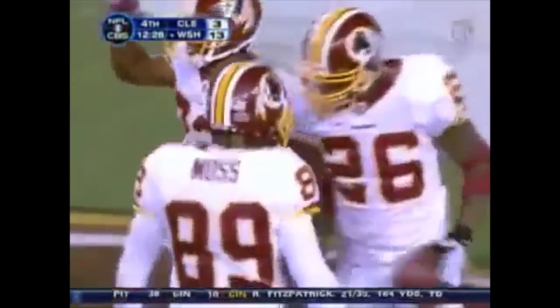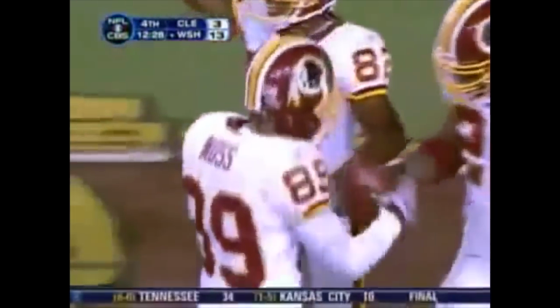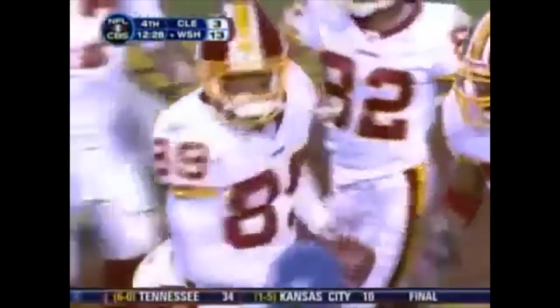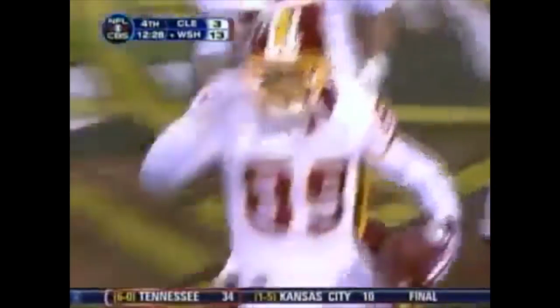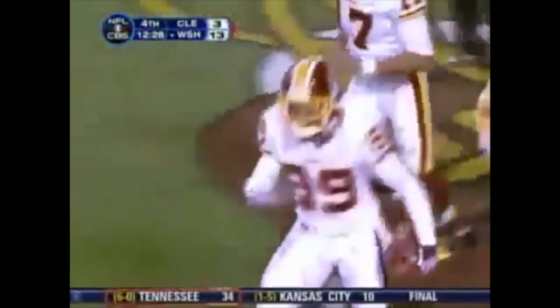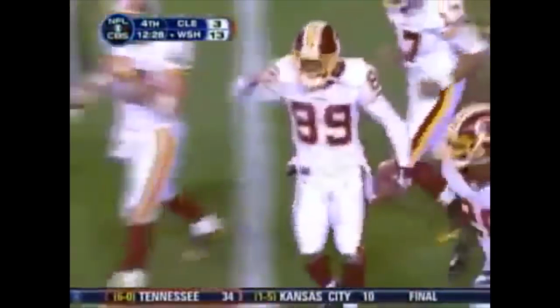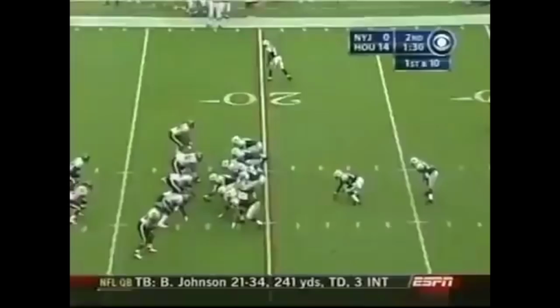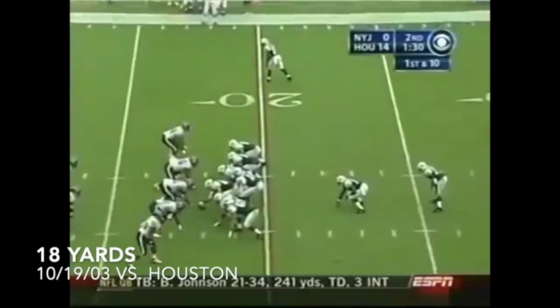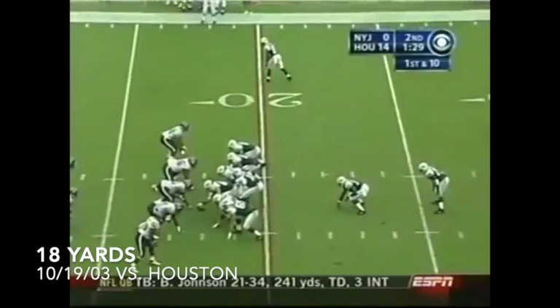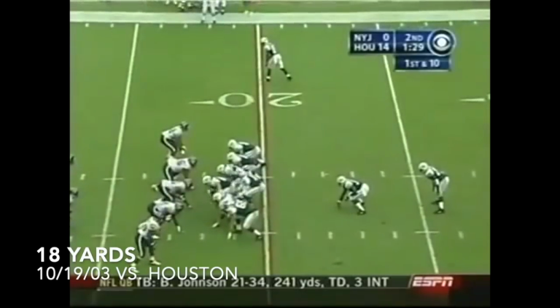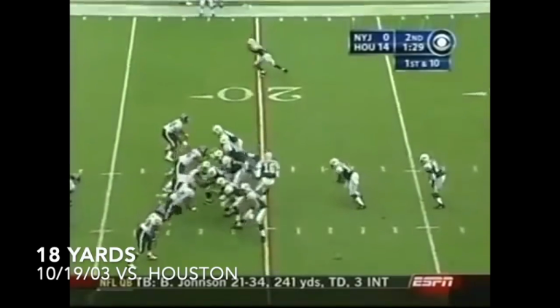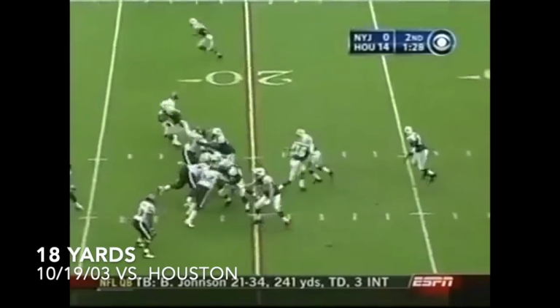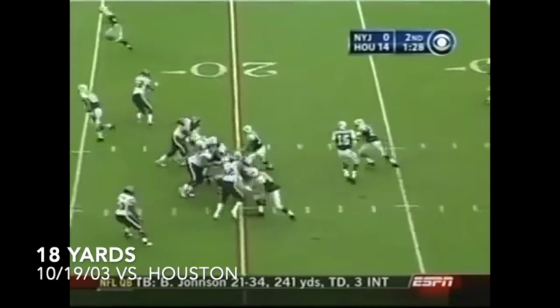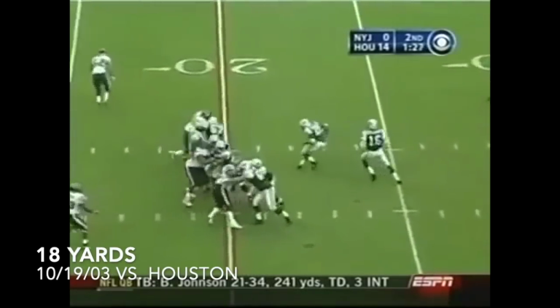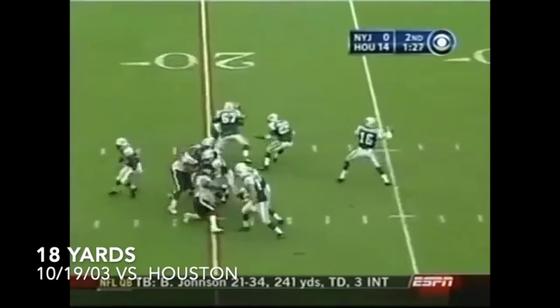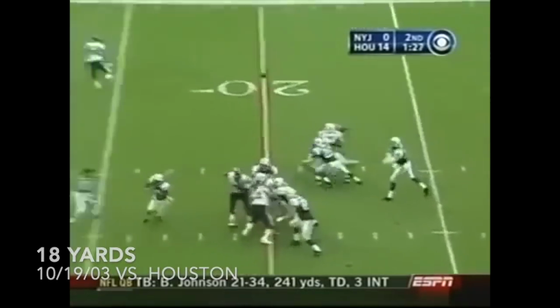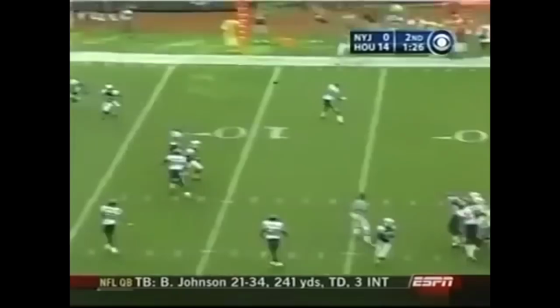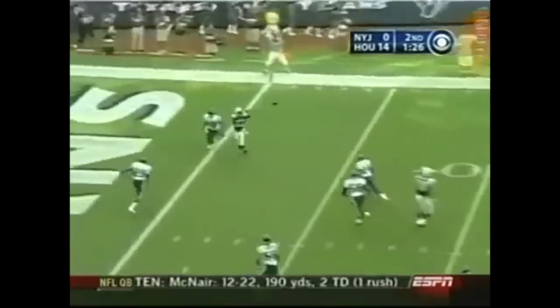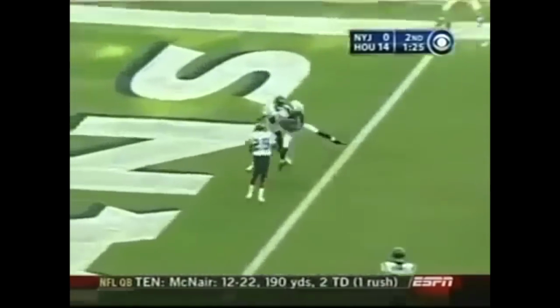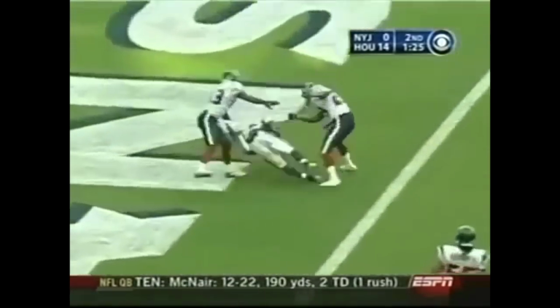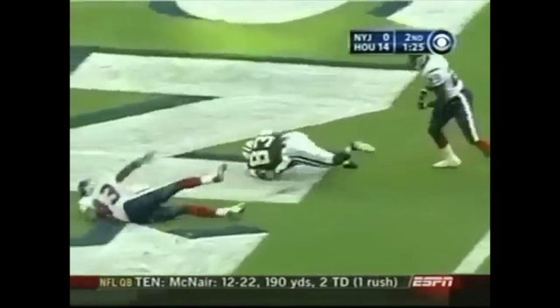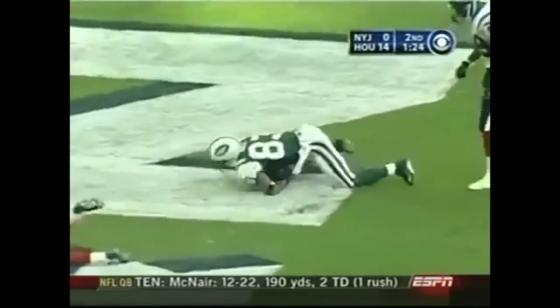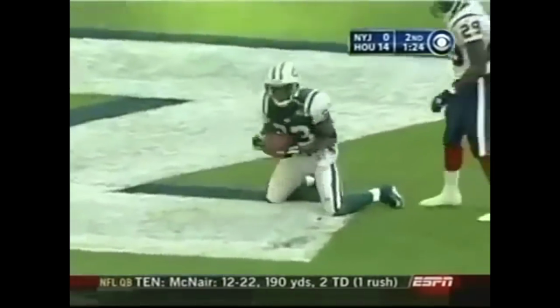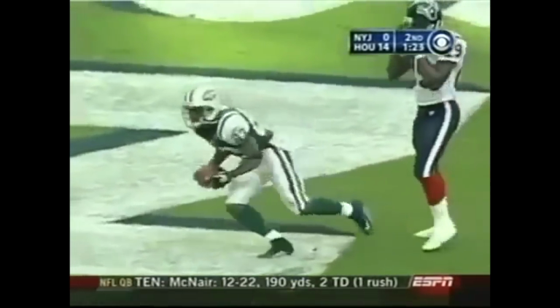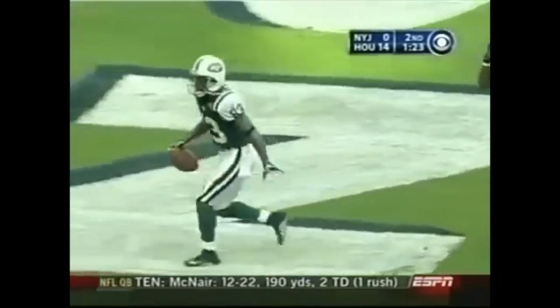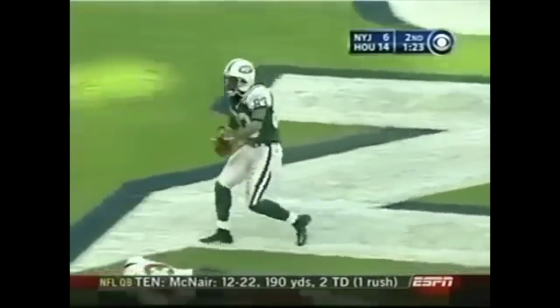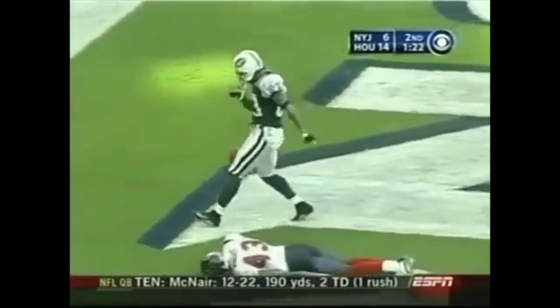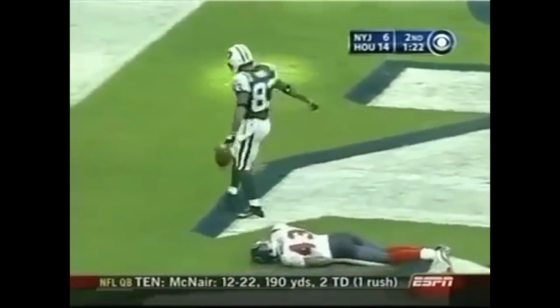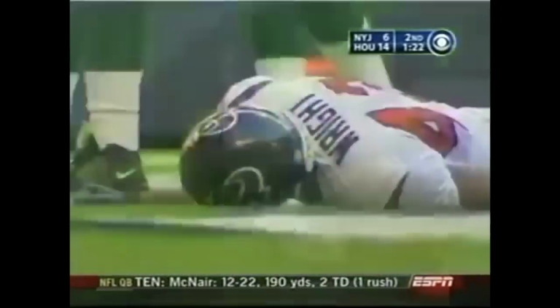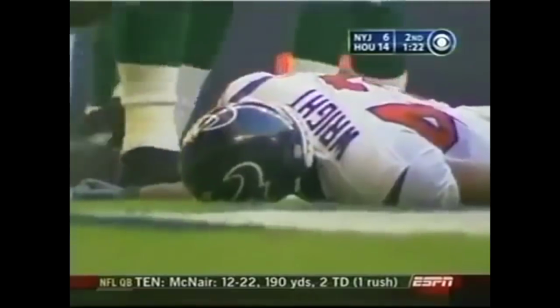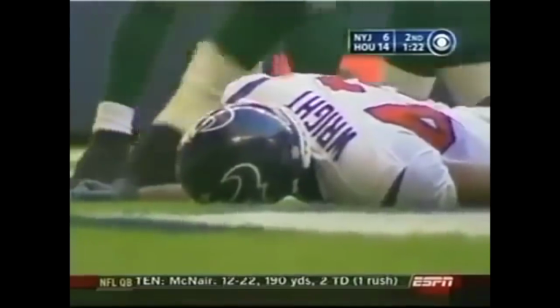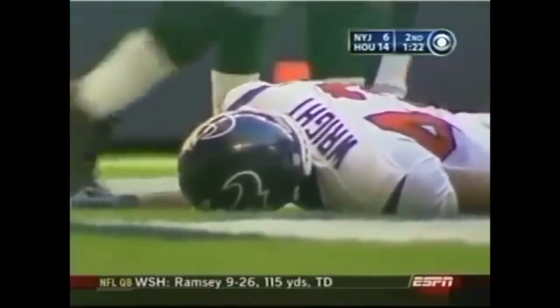It's the Browns needing to get something going. They're up 14-0, and now Vinny to Santana Moss — touchdown! Second quarter gets back in it just before half.